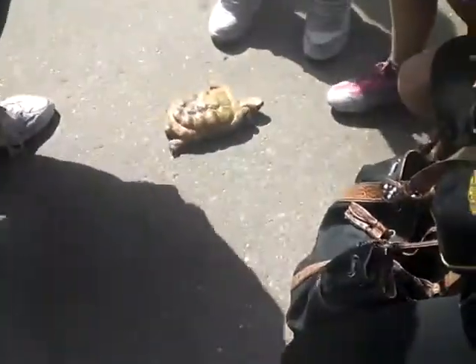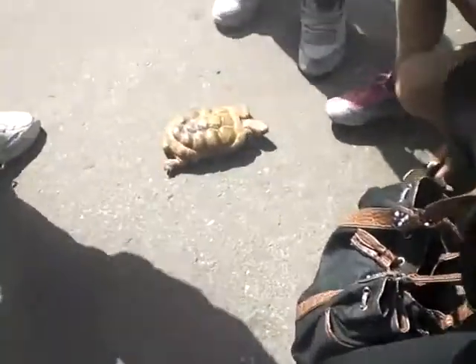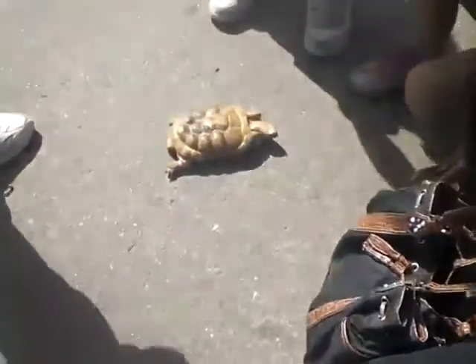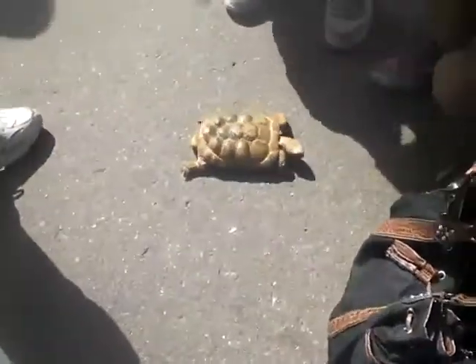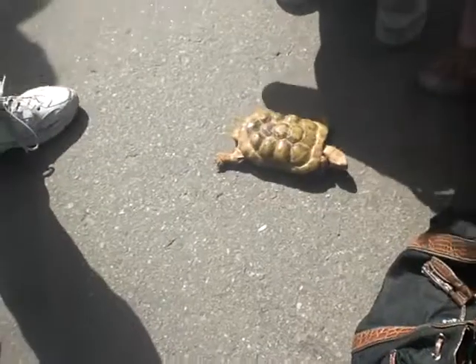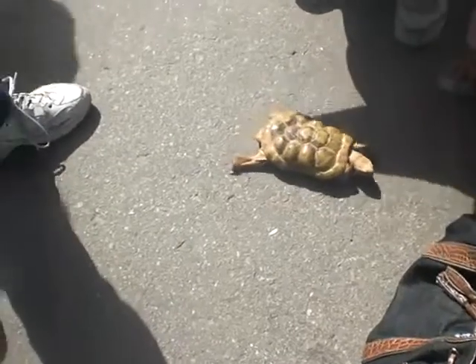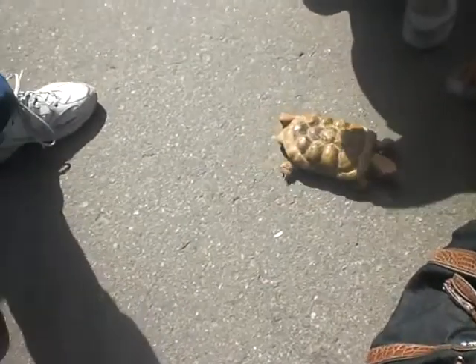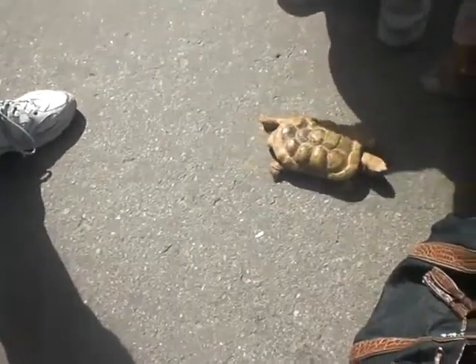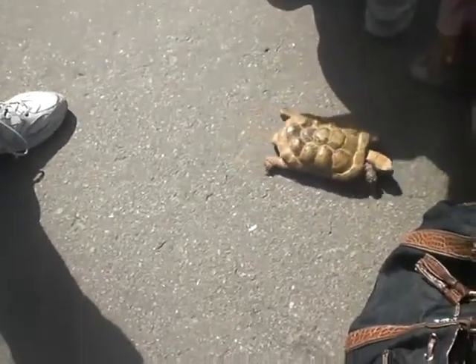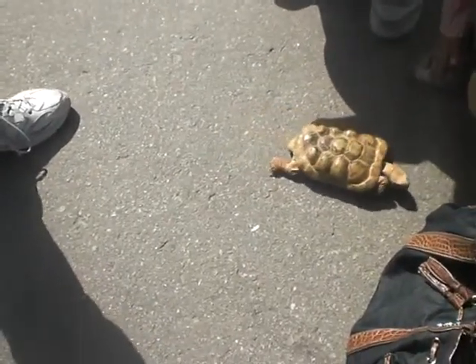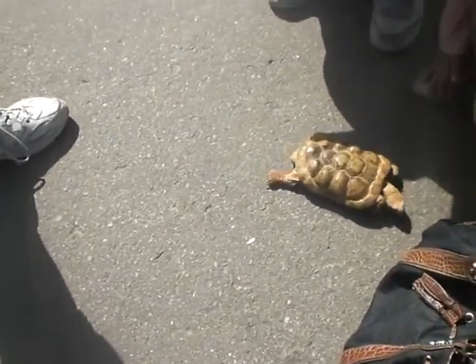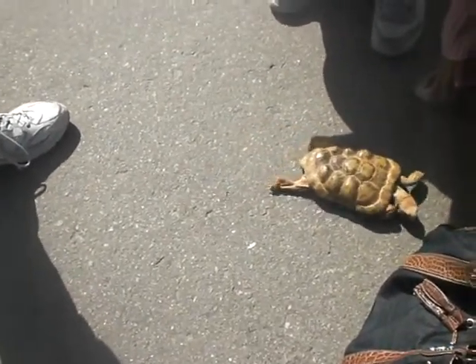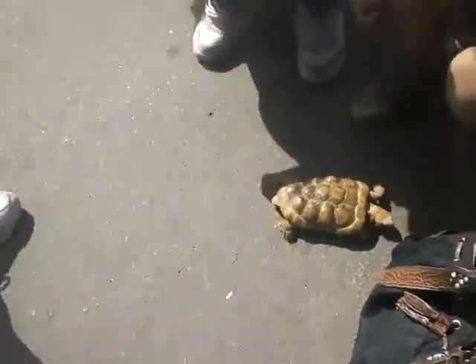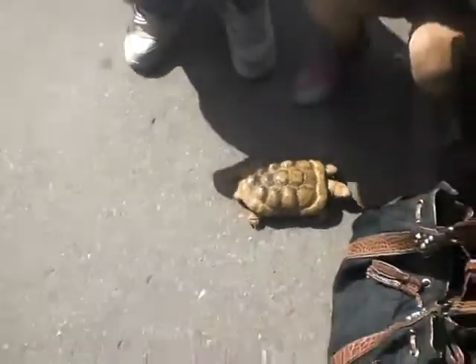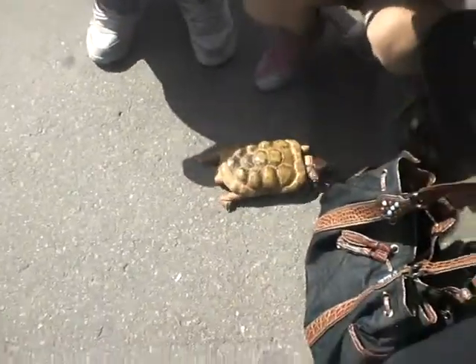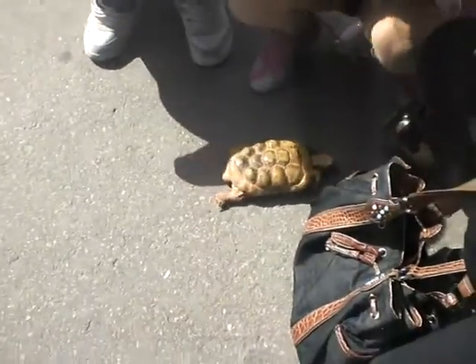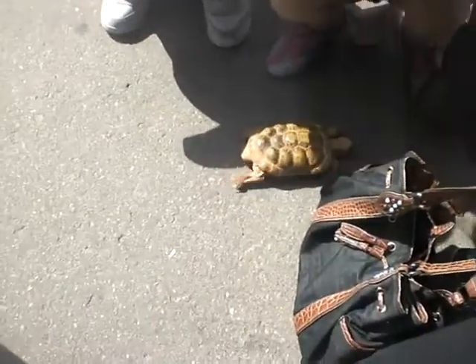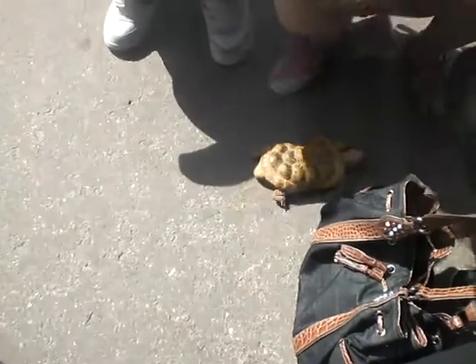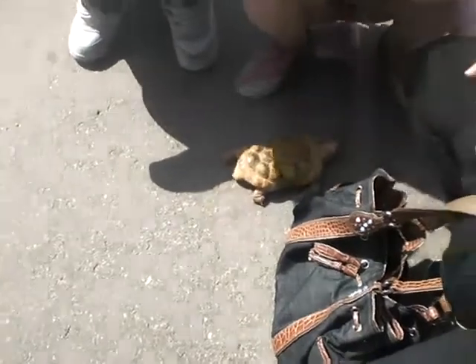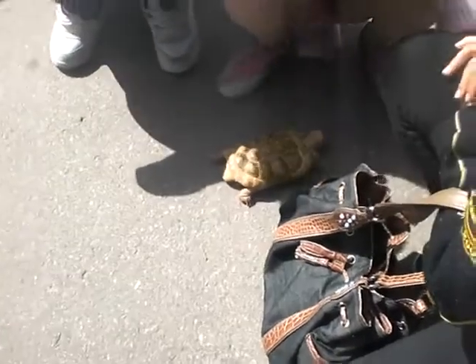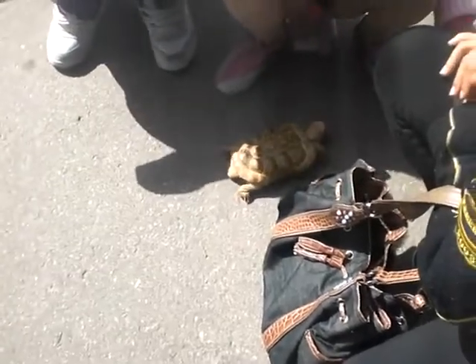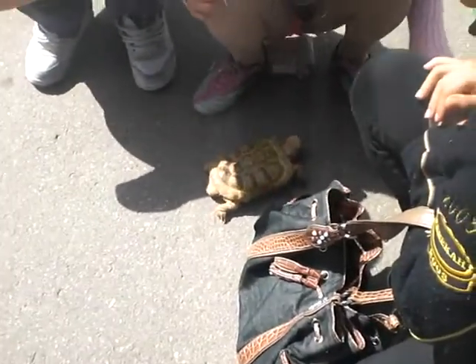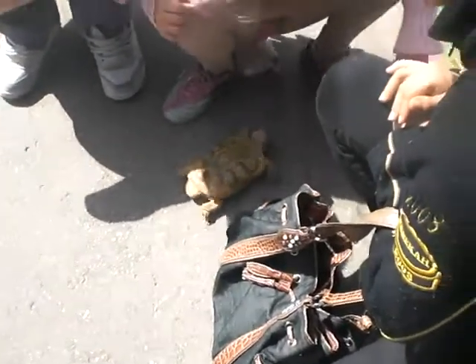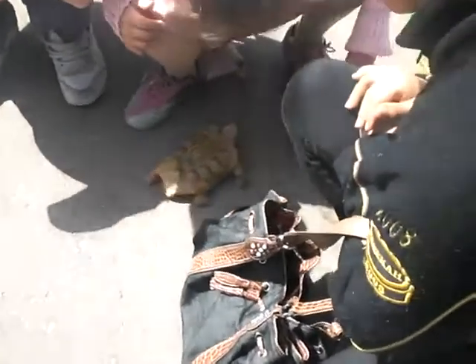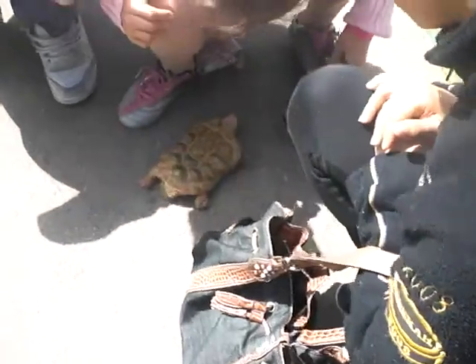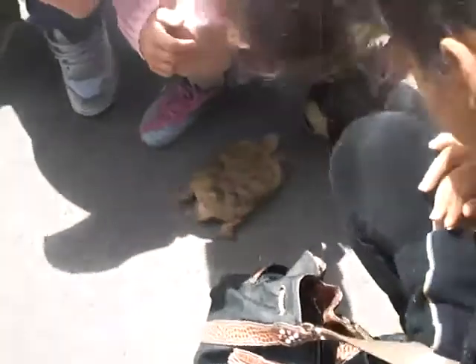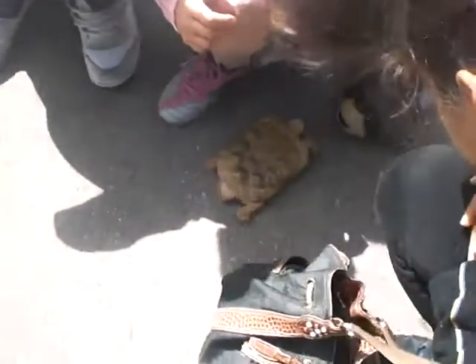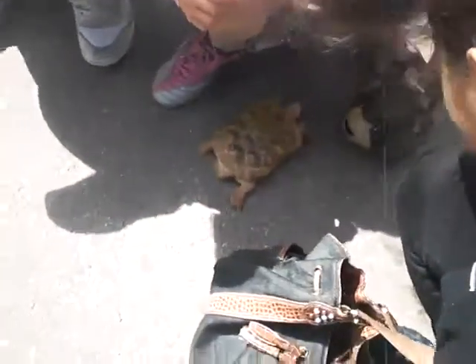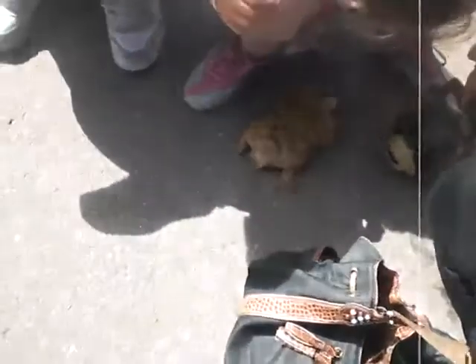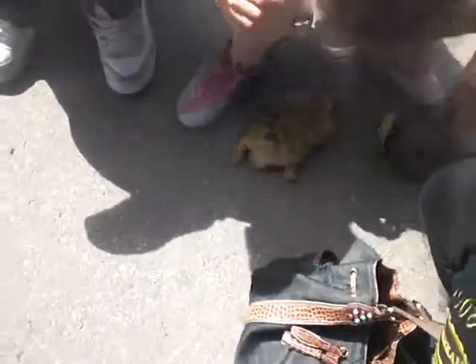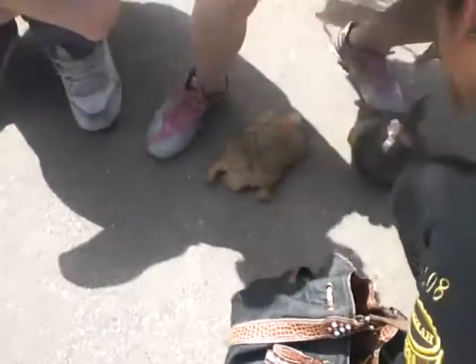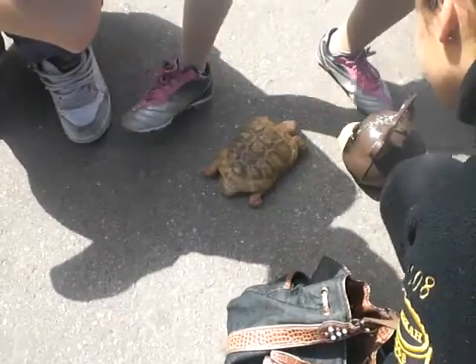They're used to being handled. This one's not very slow — pretty fast. So cute. Going for your lunch, Annabelle. It looks pretty lazy, kind of leaning down and walking. It says that lunch looks really good.